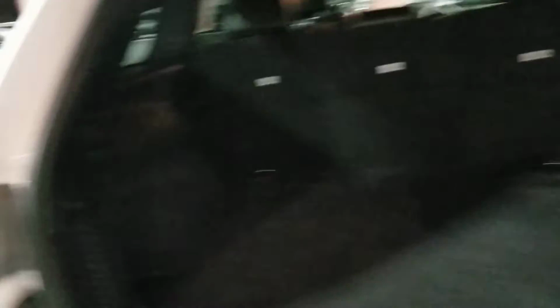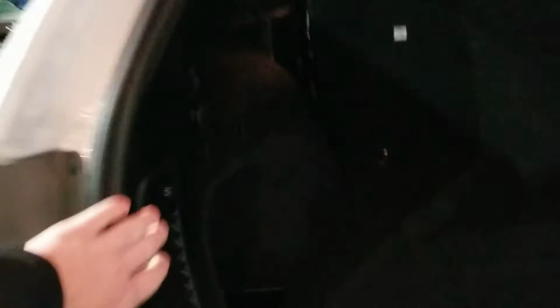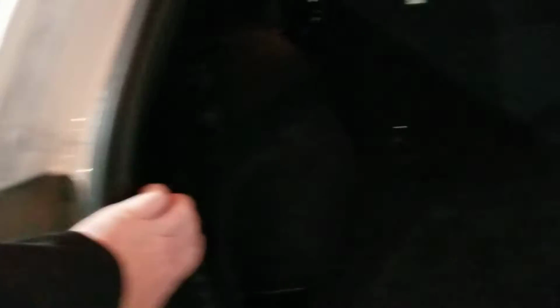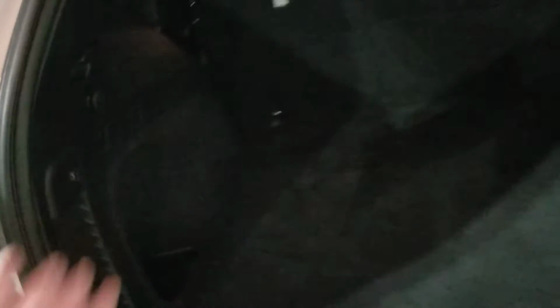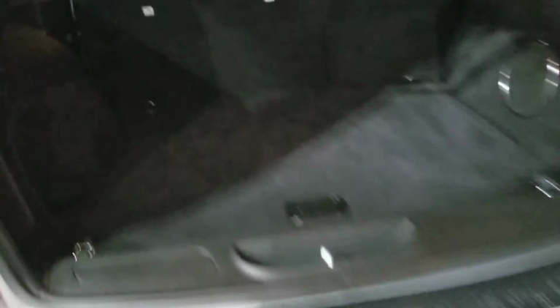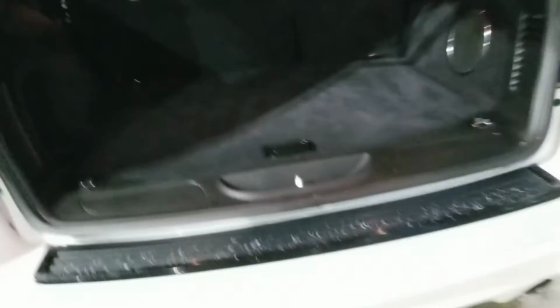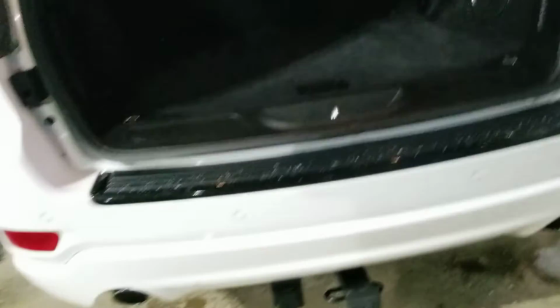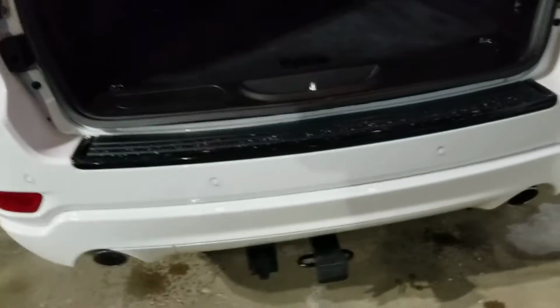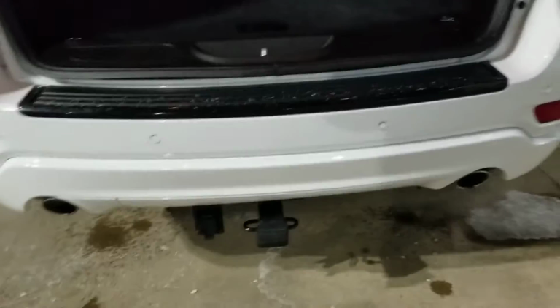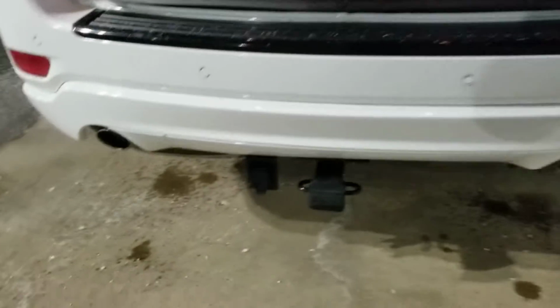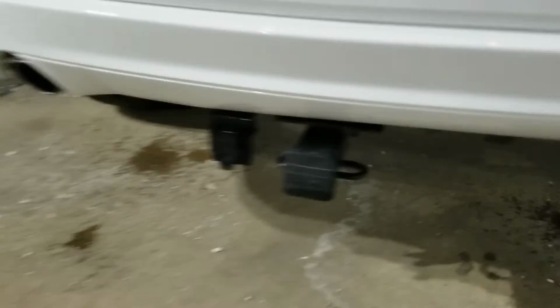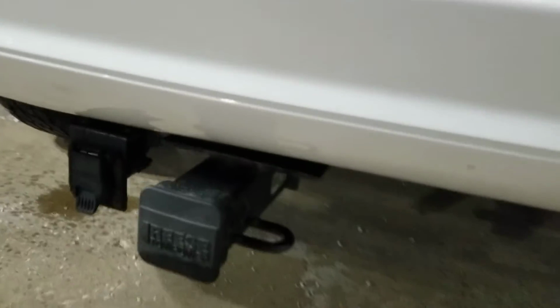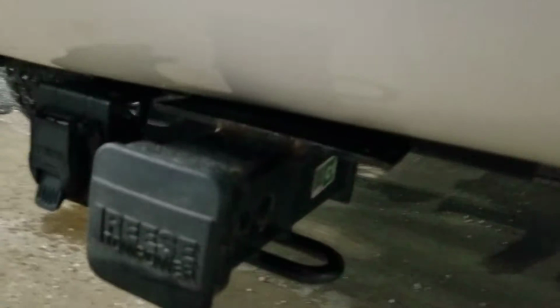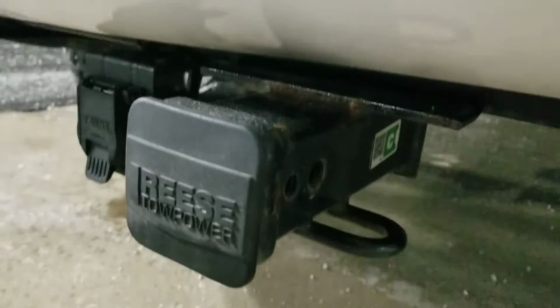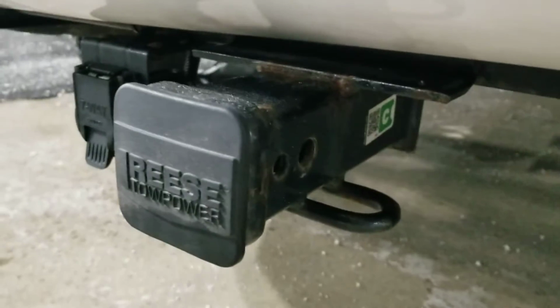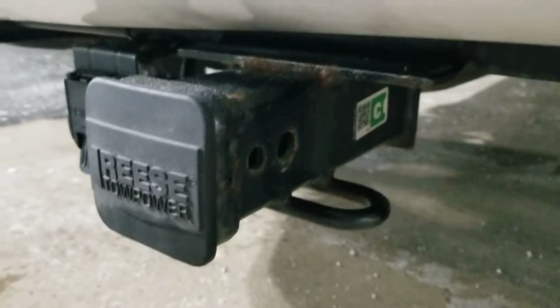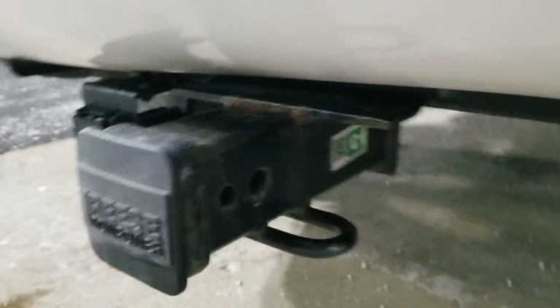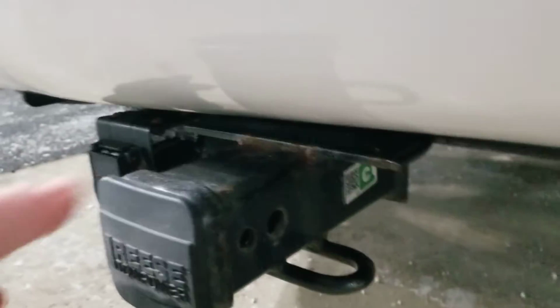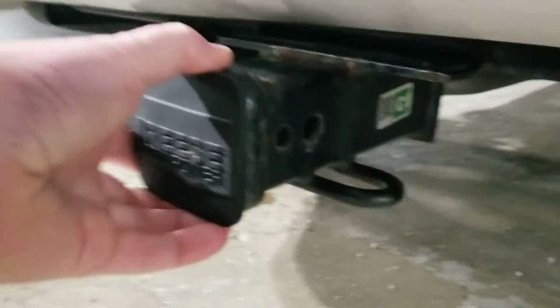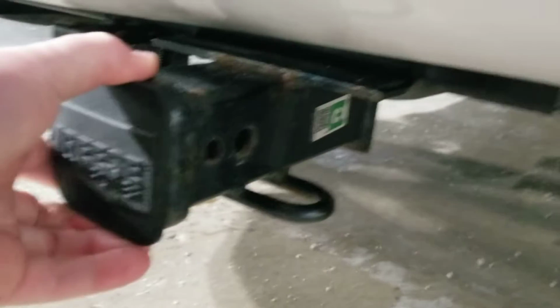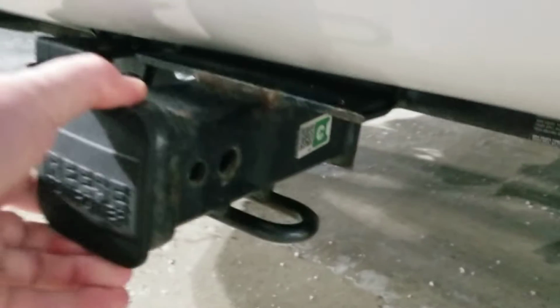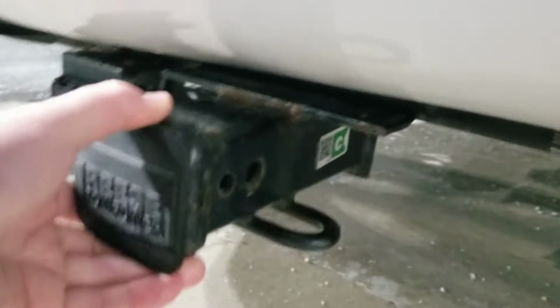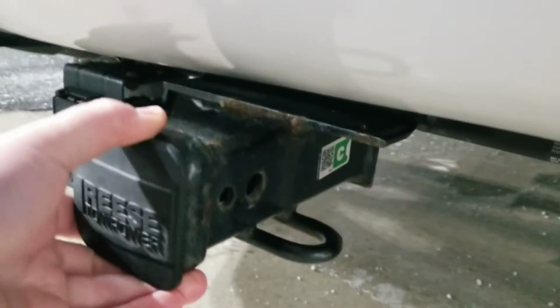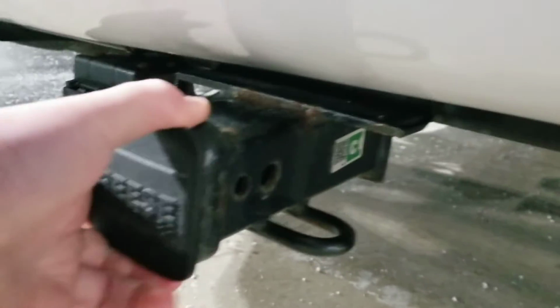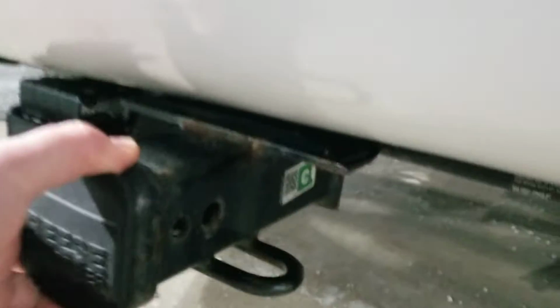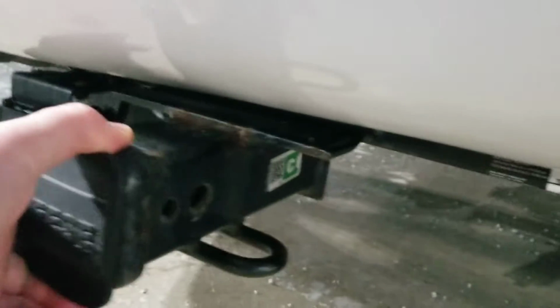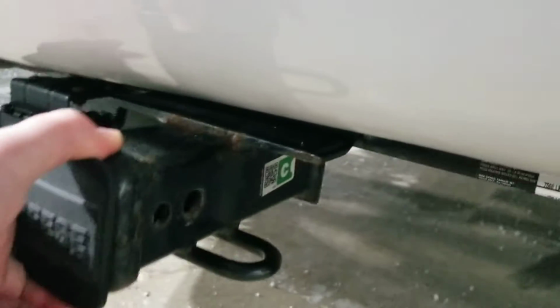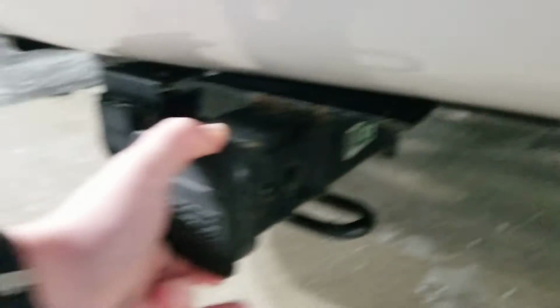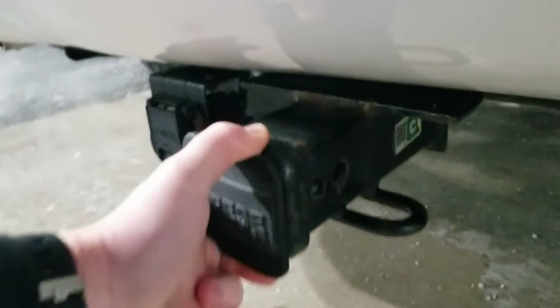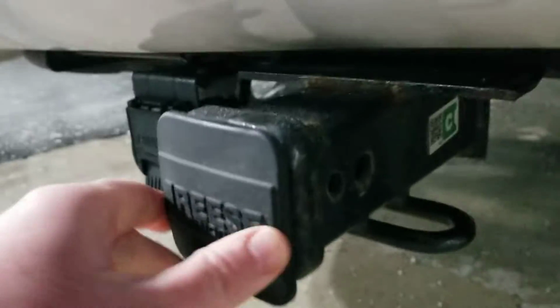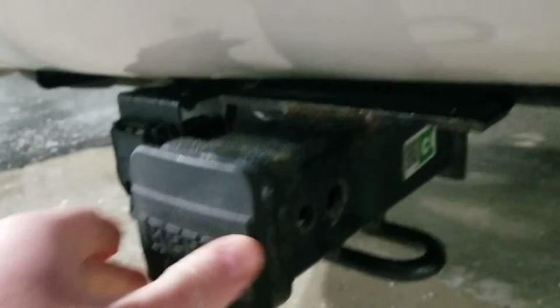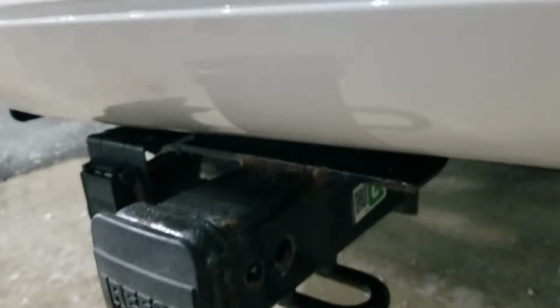Inside, power hatch right there. And then this is a good indicator too — taking a look at the hitch. I can't get that thing out, but there's no rust on it anyway.